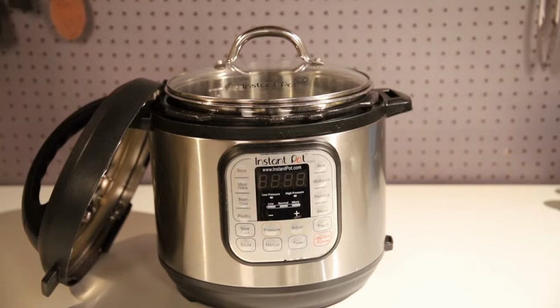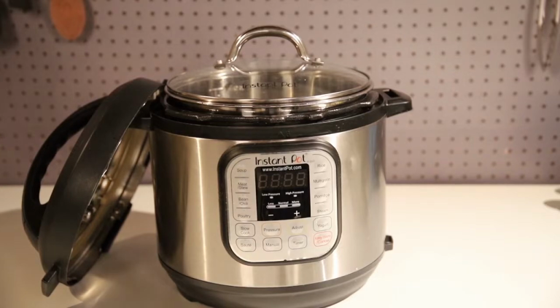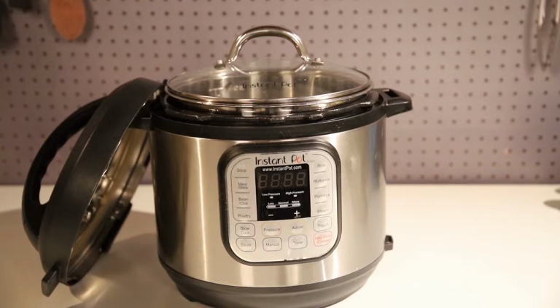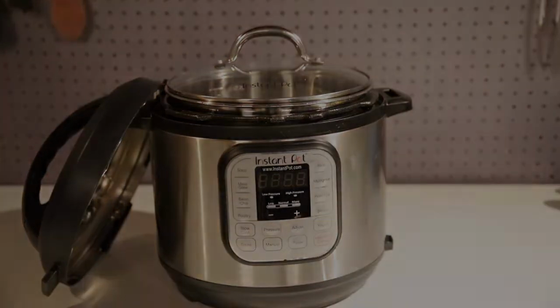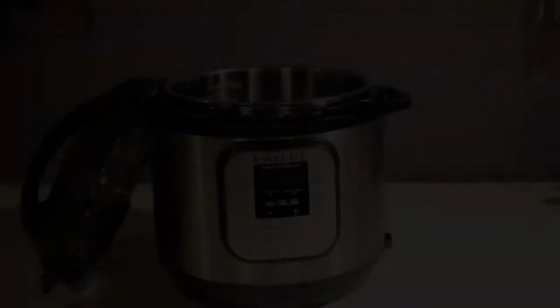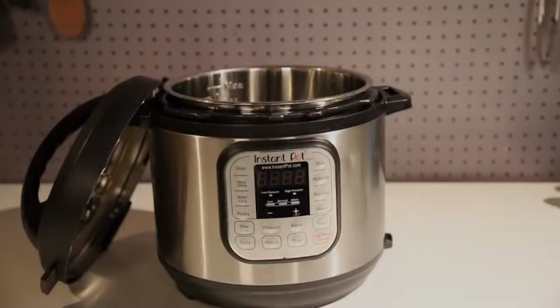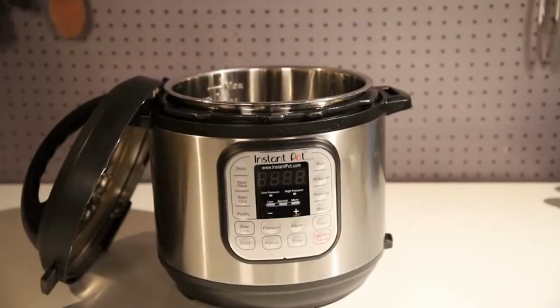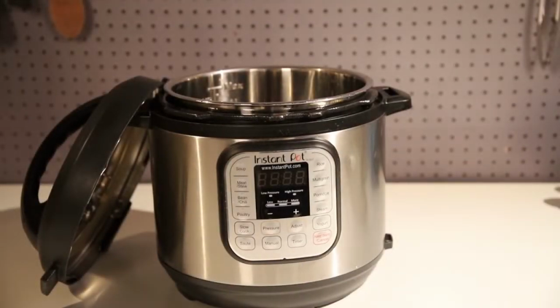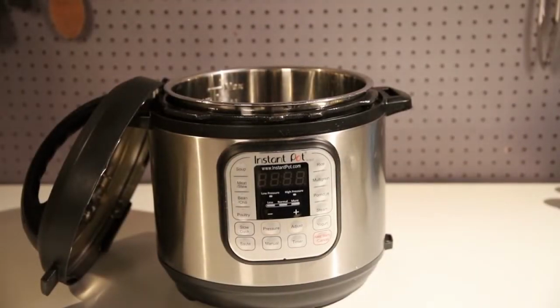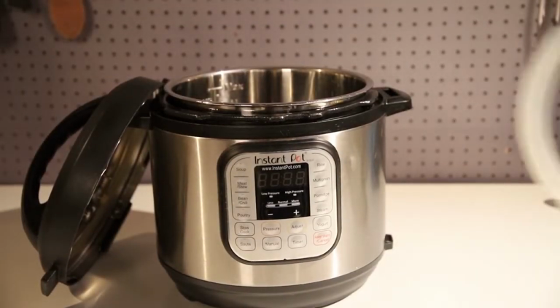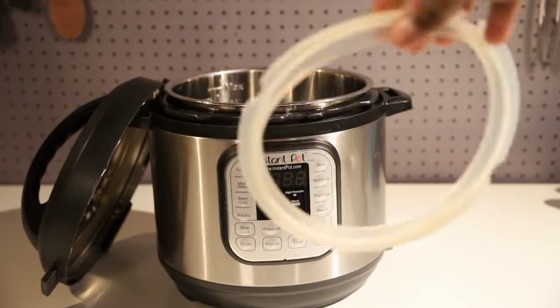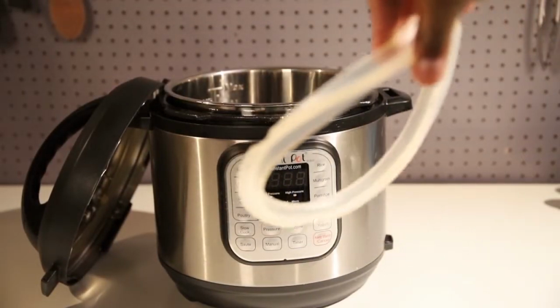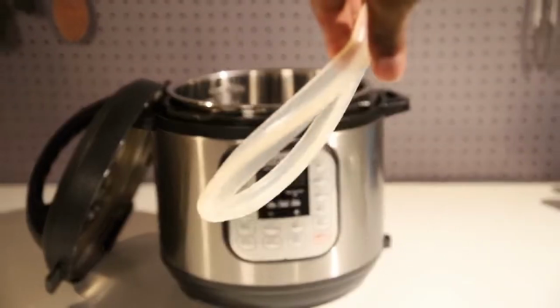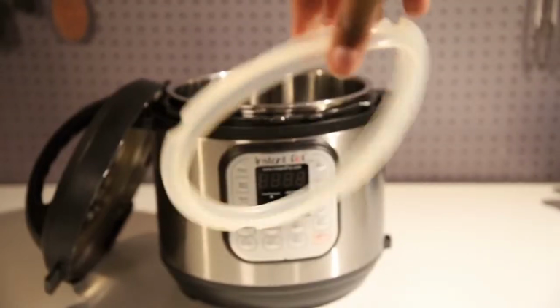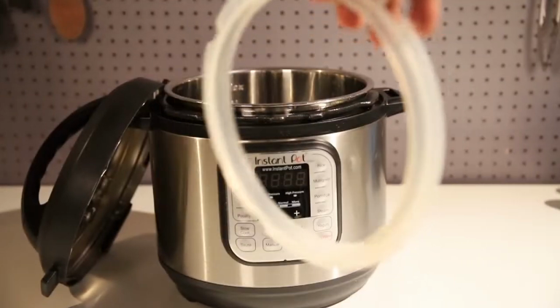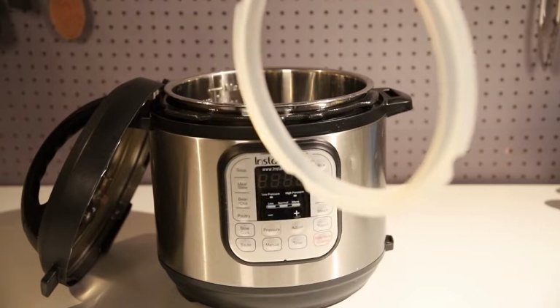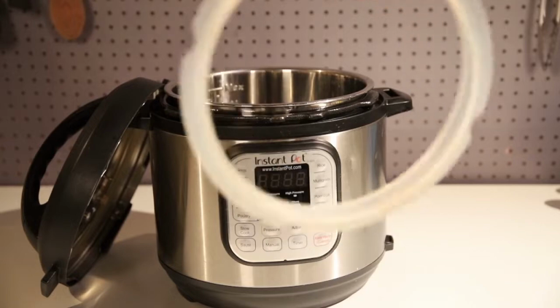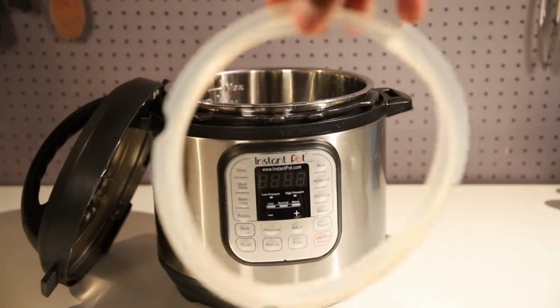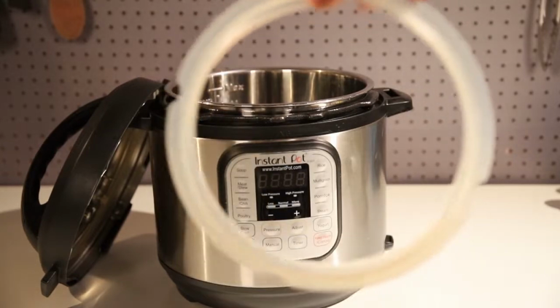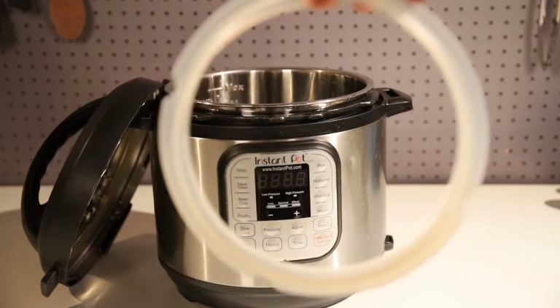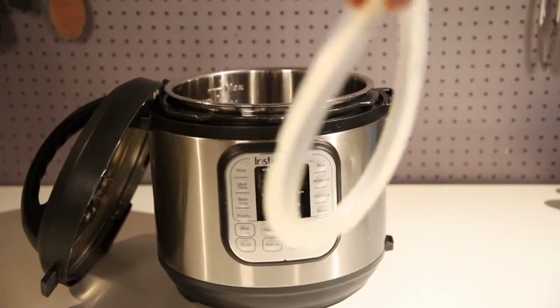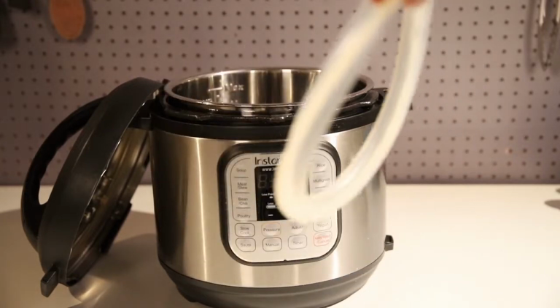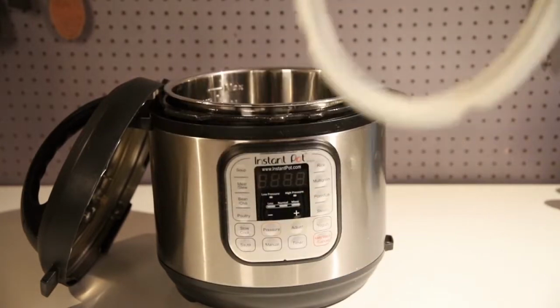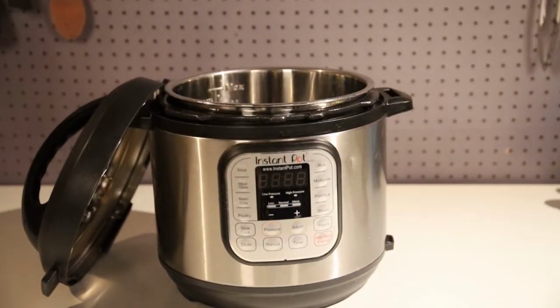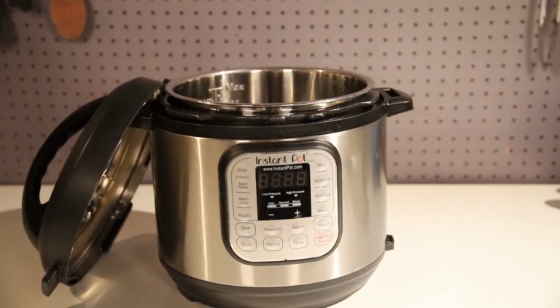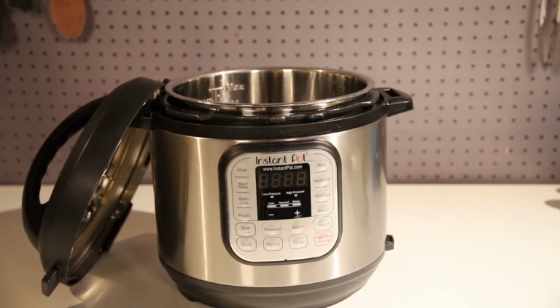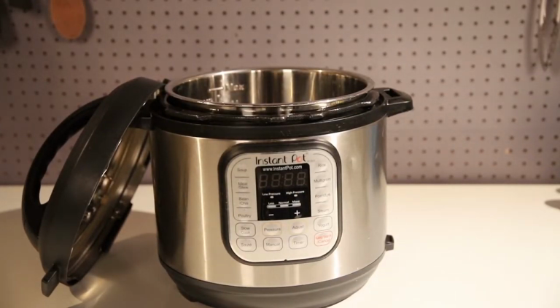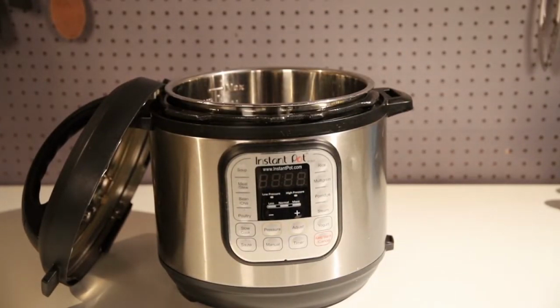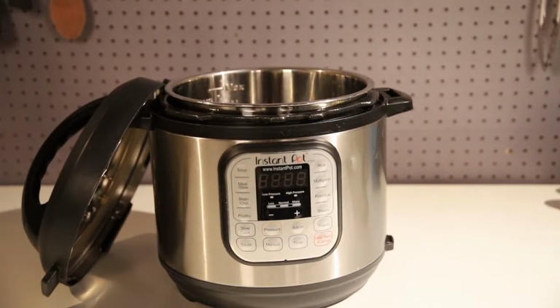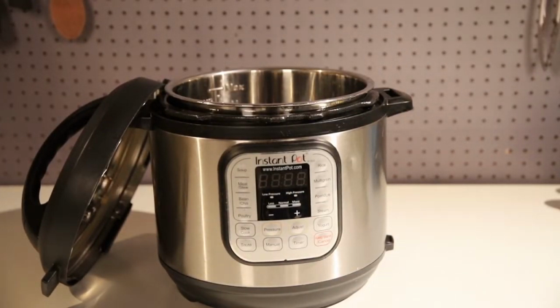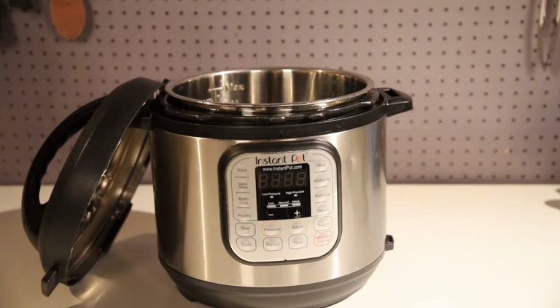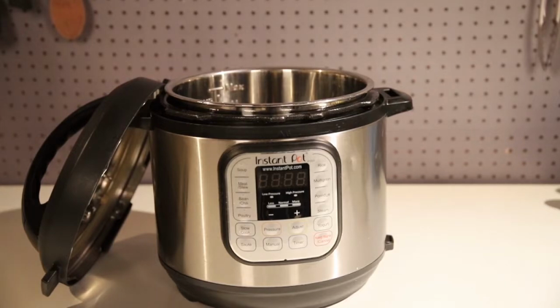The silicone ring replacement is always great to have around. They will need replacing over time.